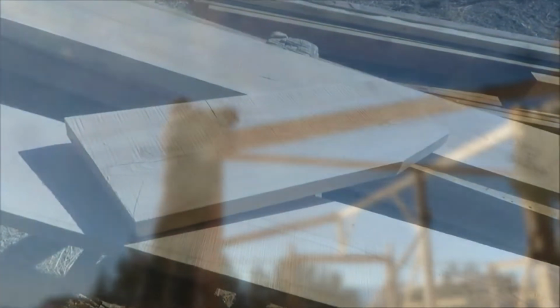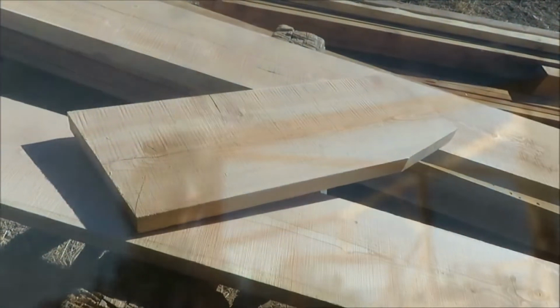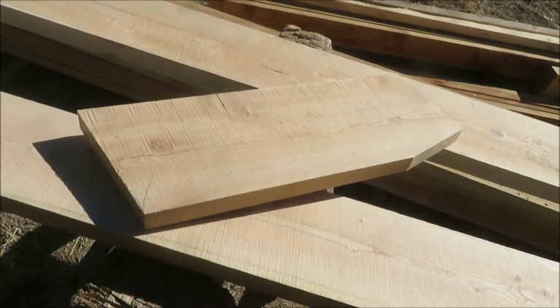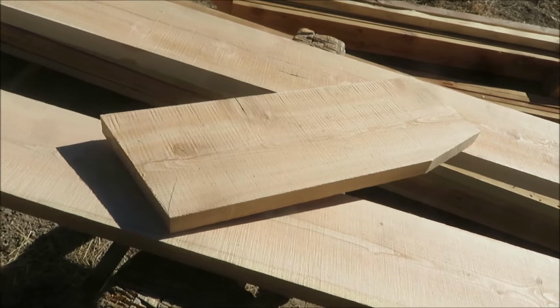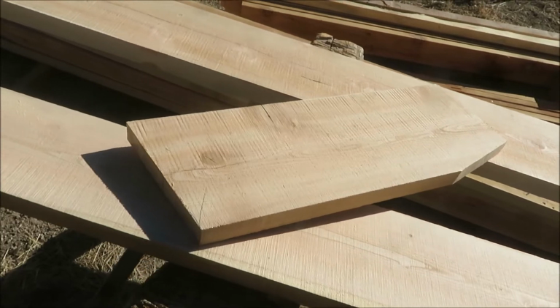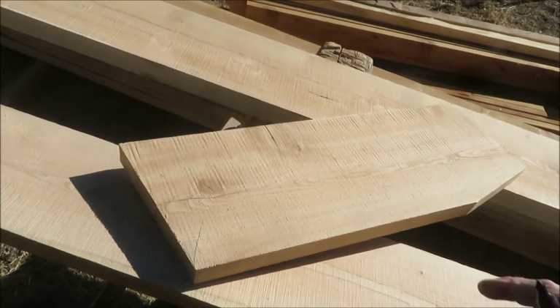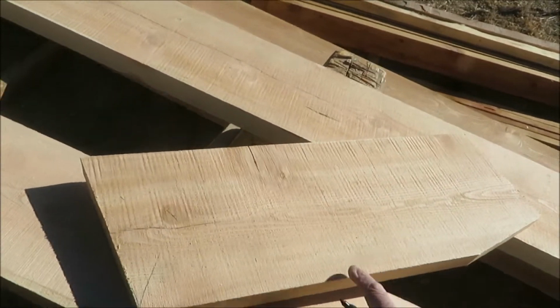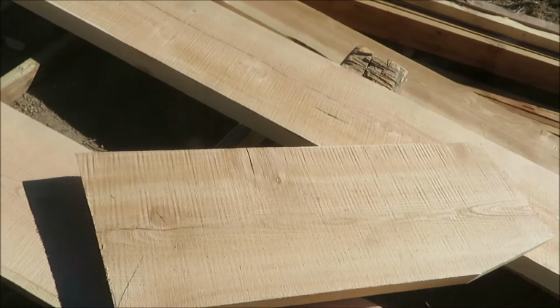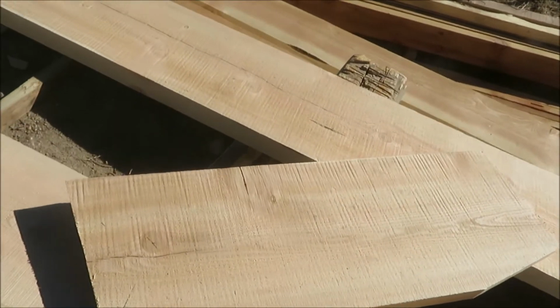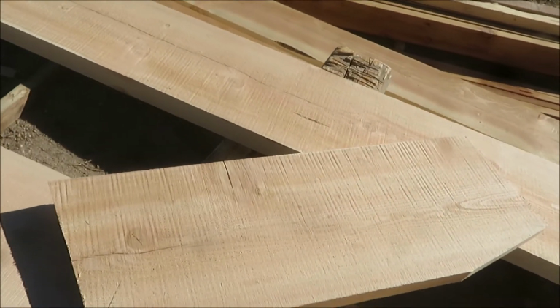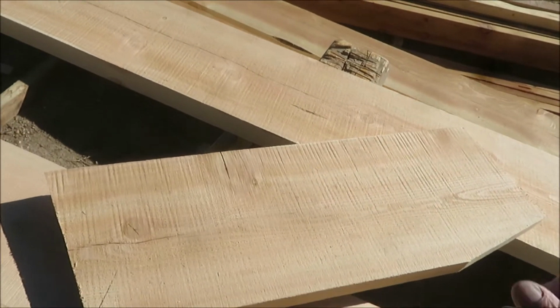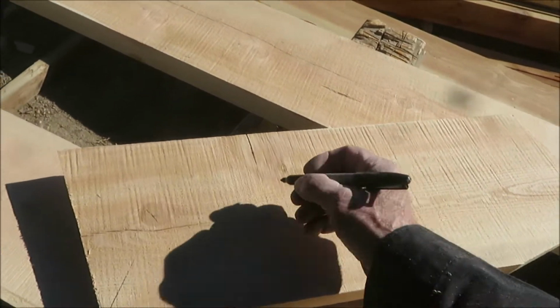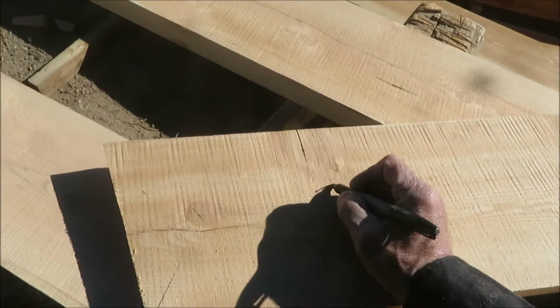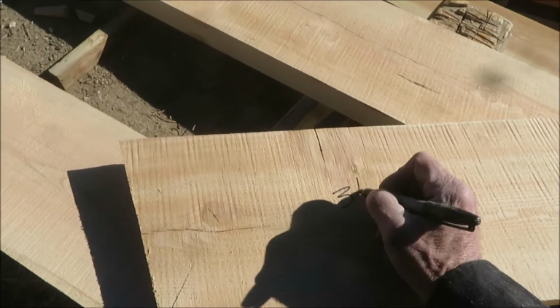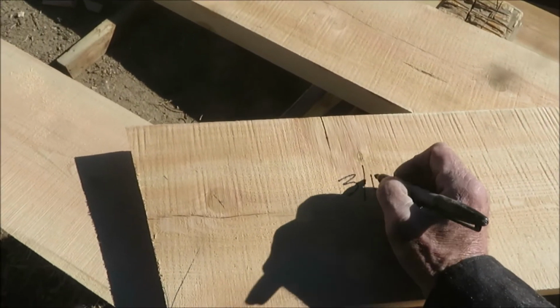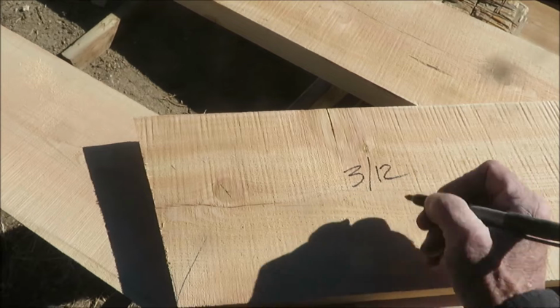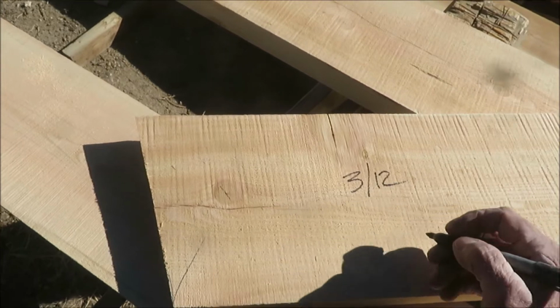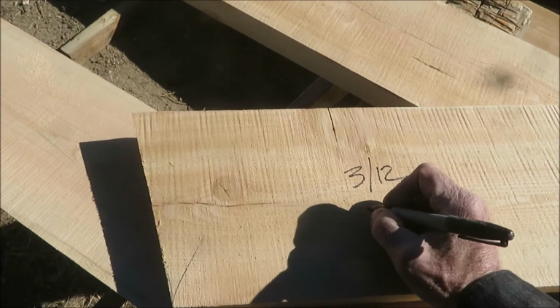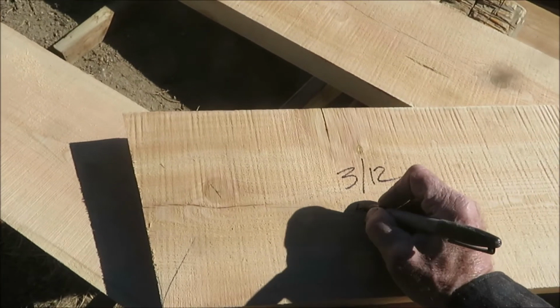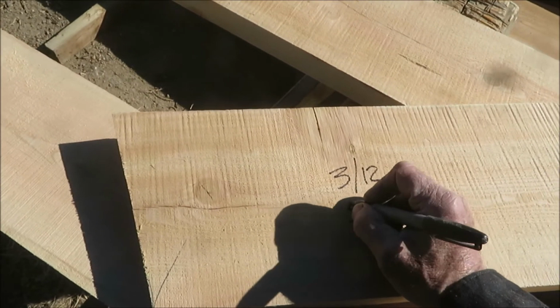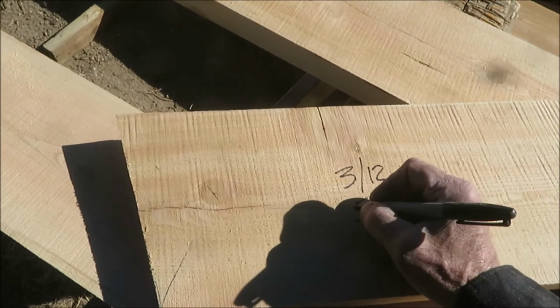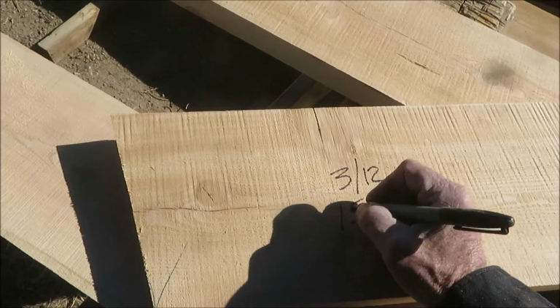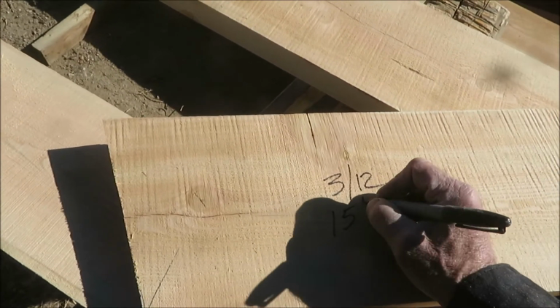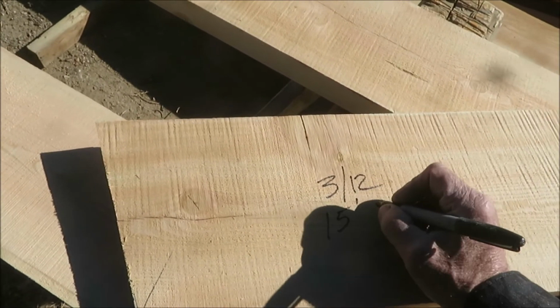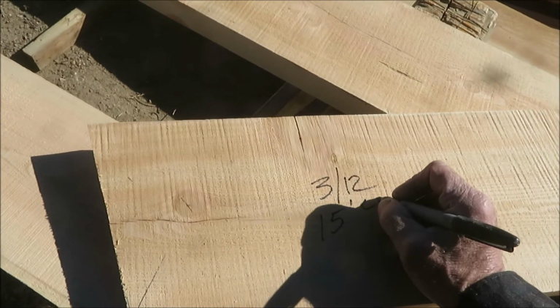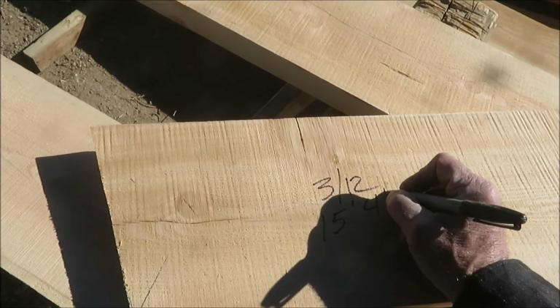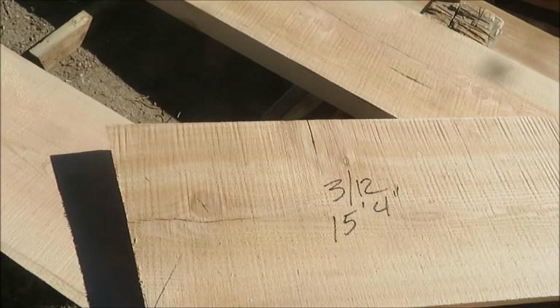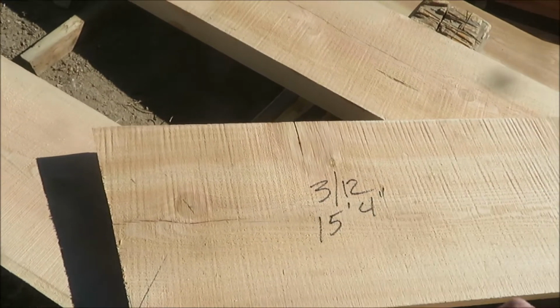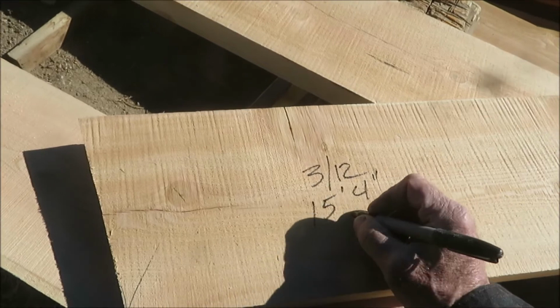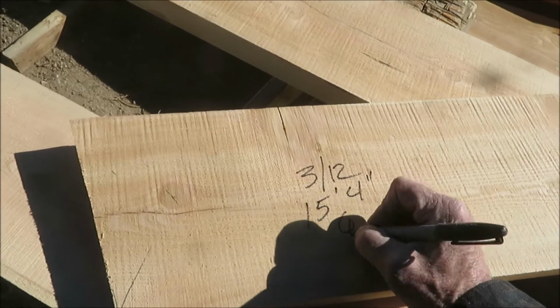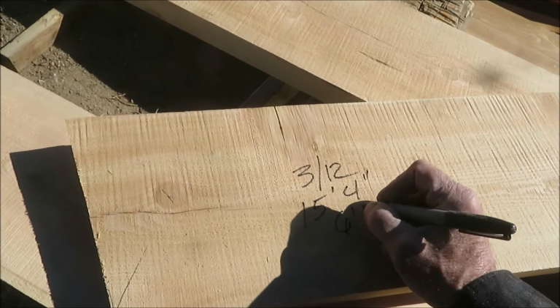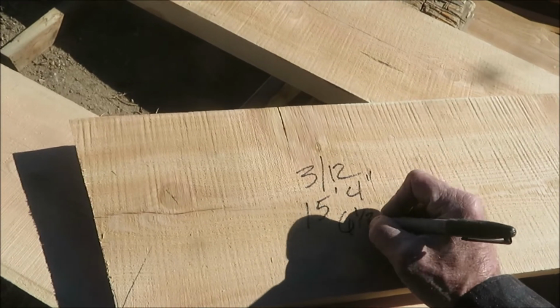I'm taking a minute to set up a rafter pattern so we can just use it — it's a 3 and 12, 15 foot 4, six and a half inch seat.